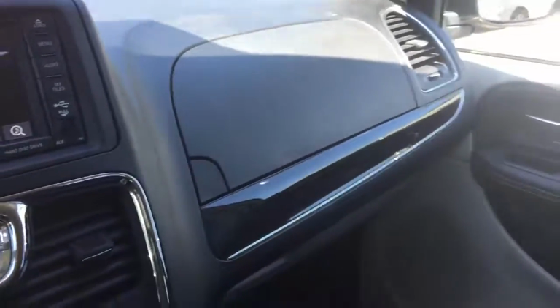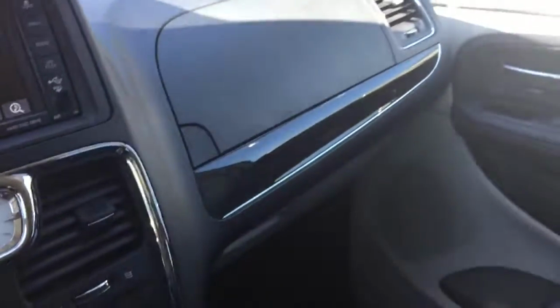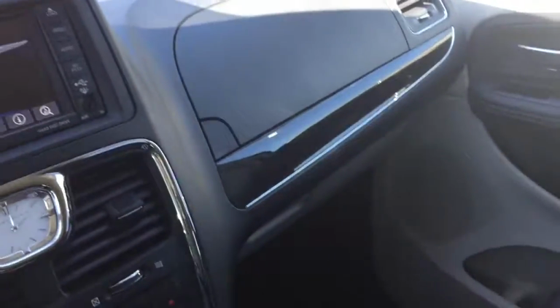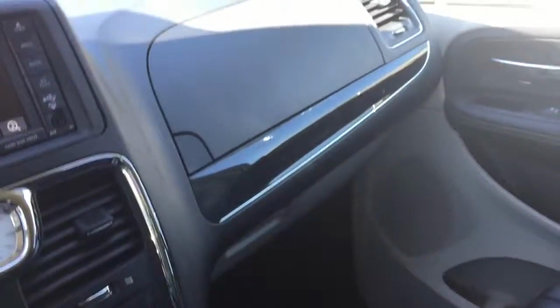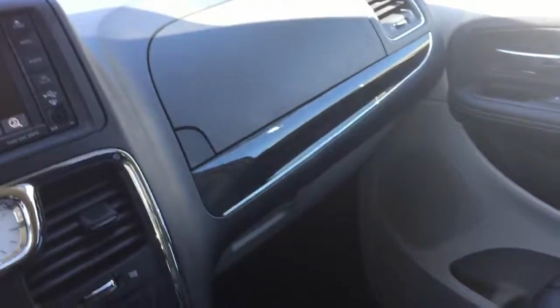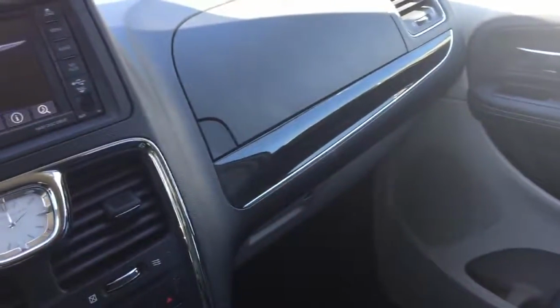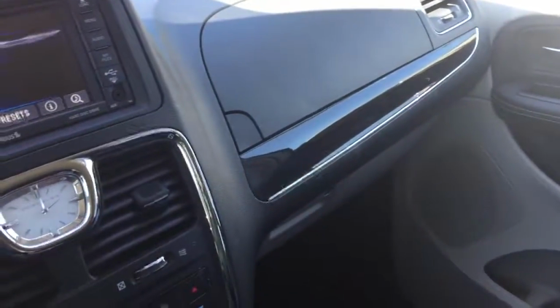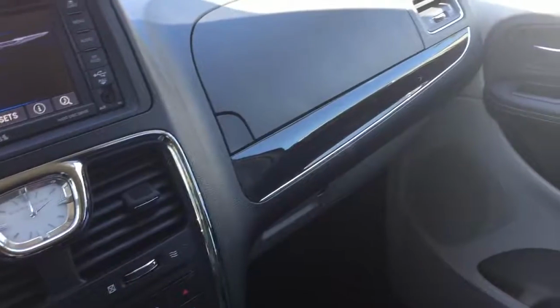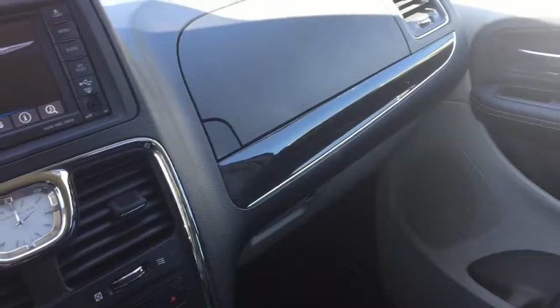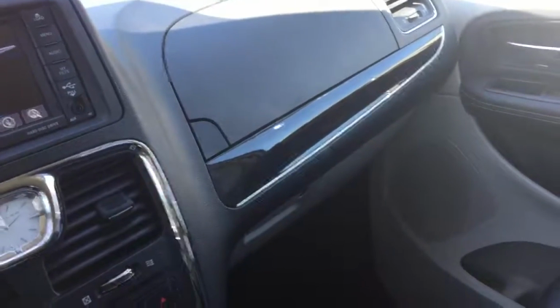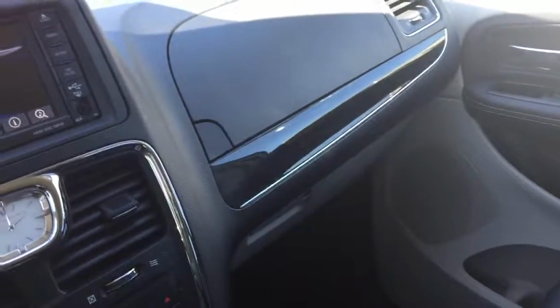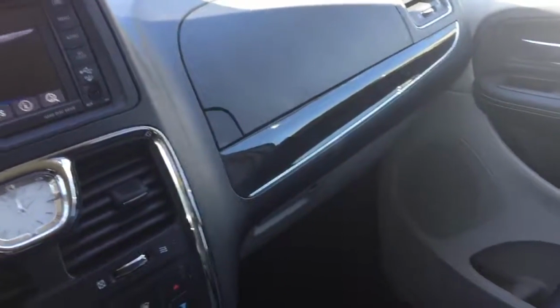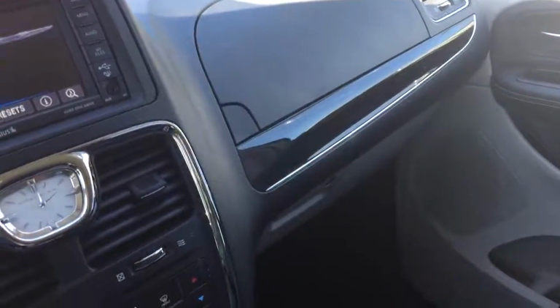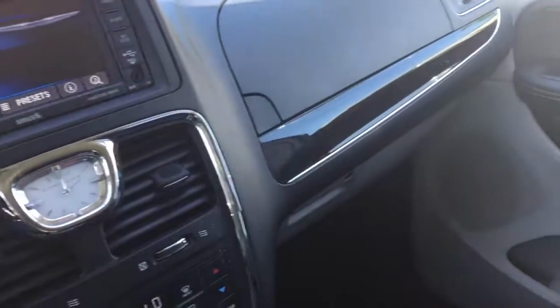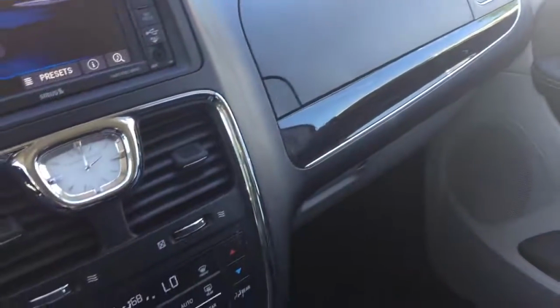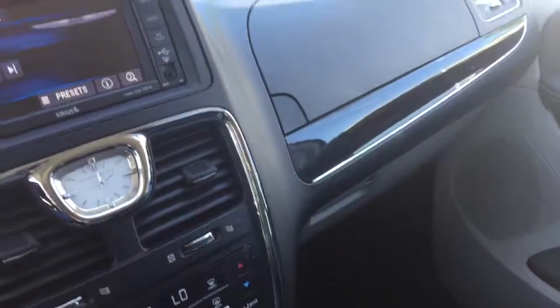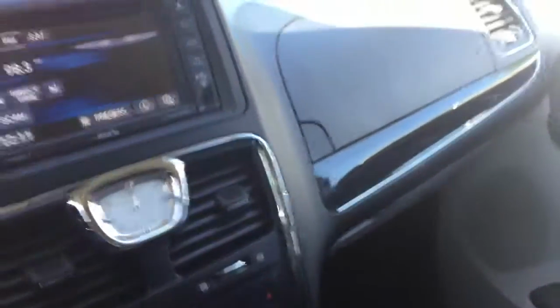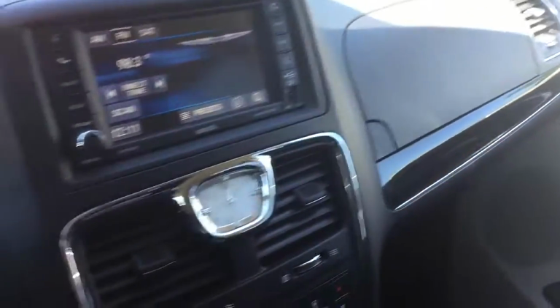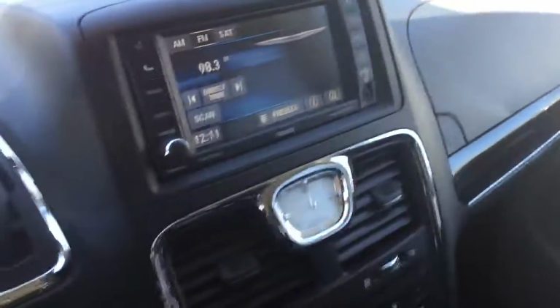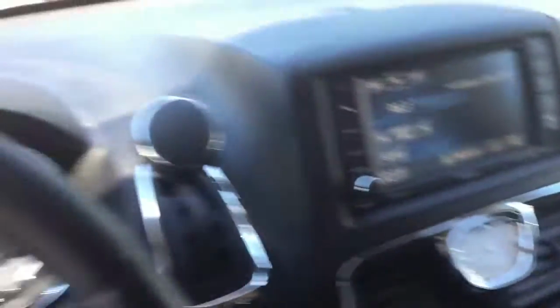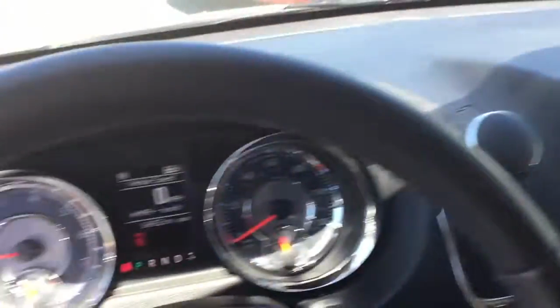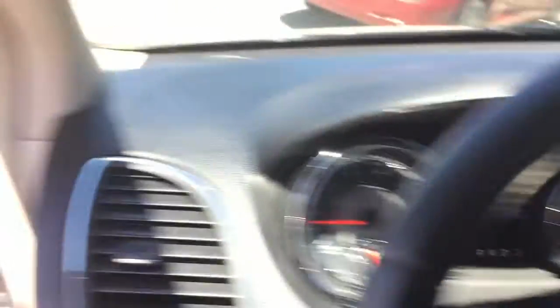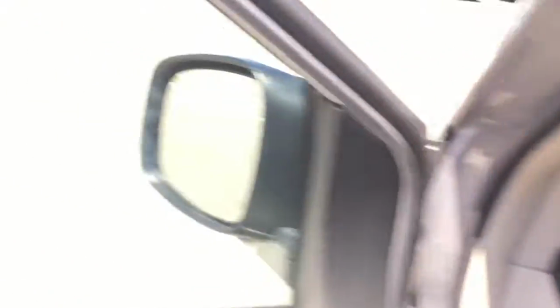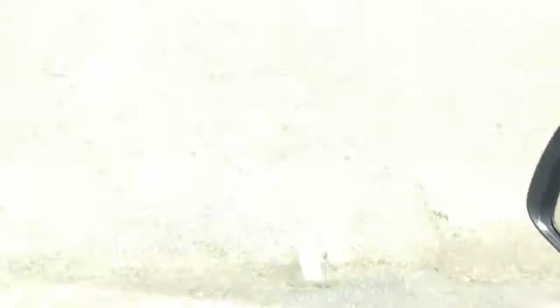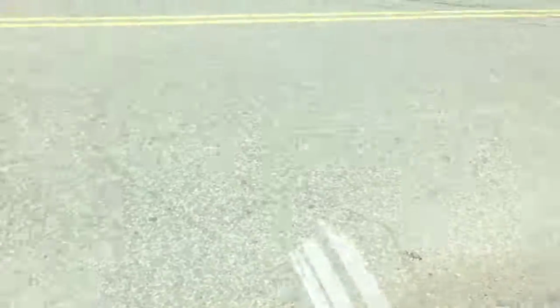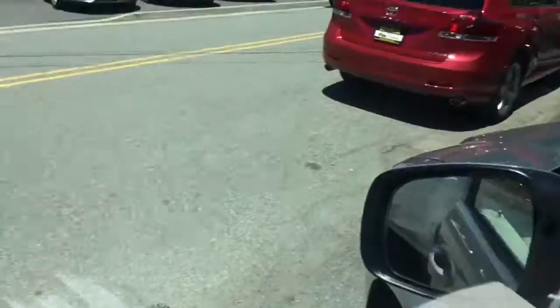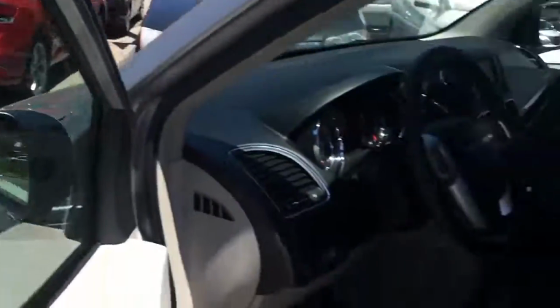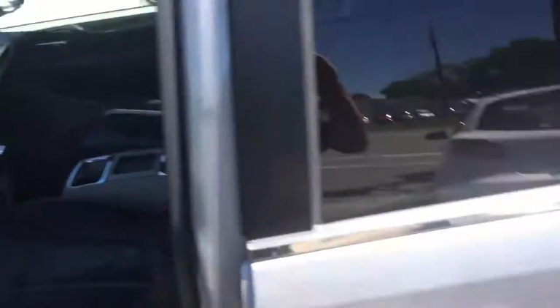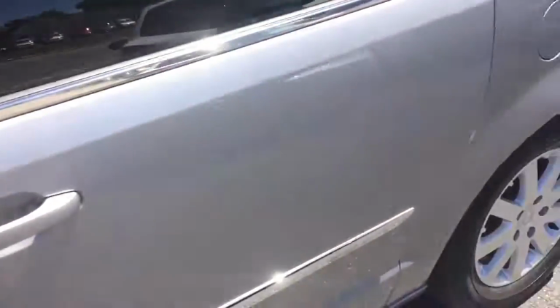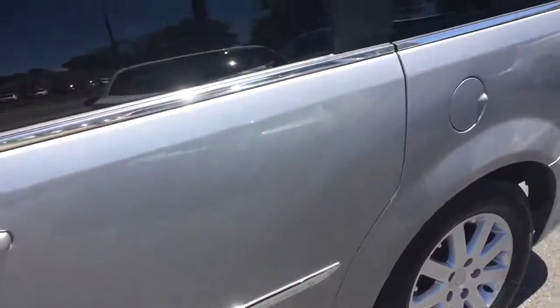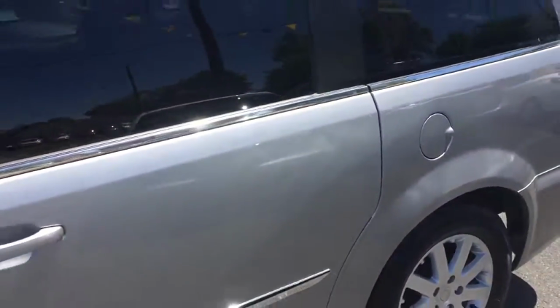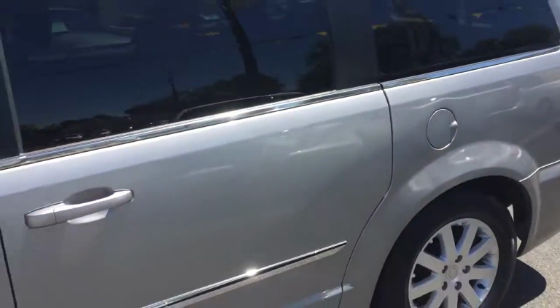This car is just waiting for an owner. It's beautiful, it's nice. And I got to tell you, Chrysler really knows how to load these things up.